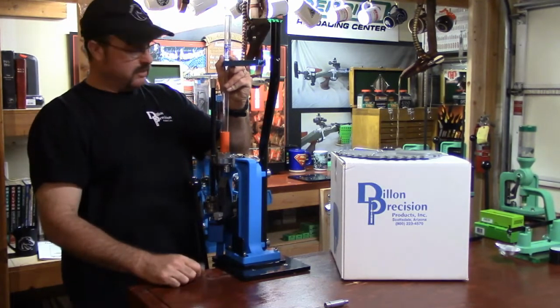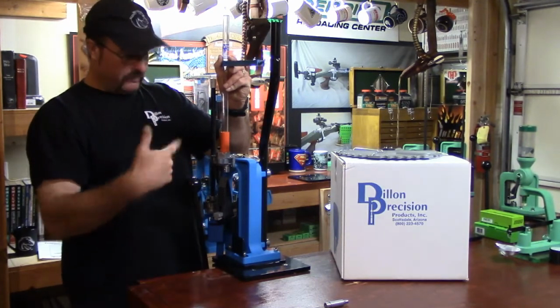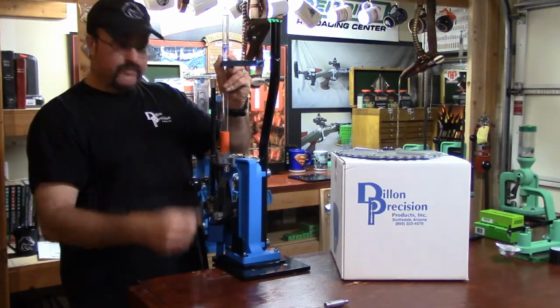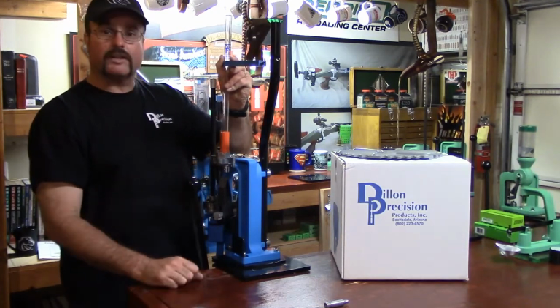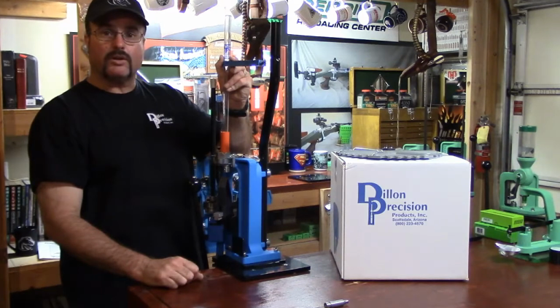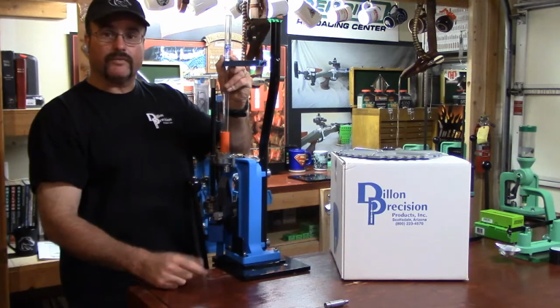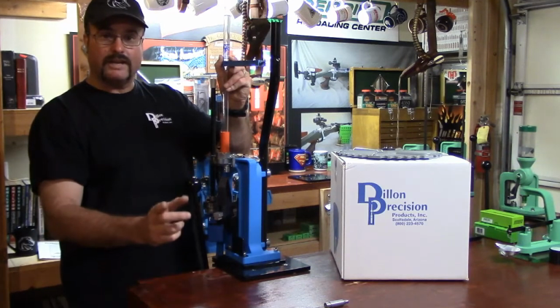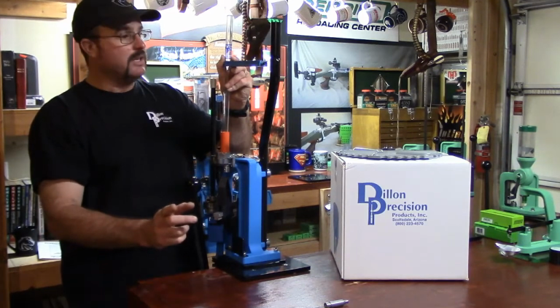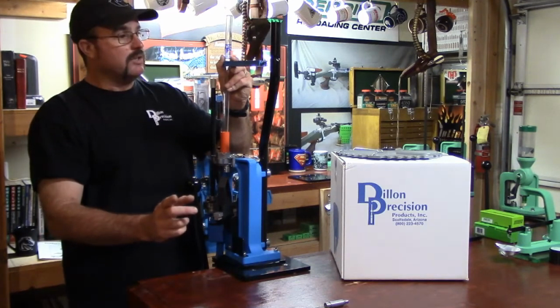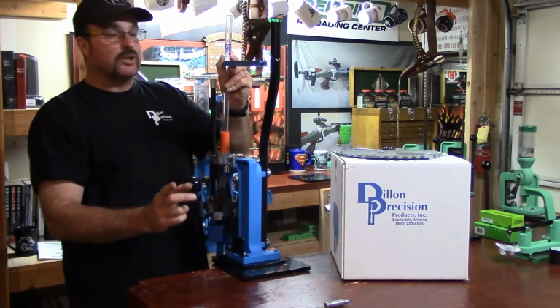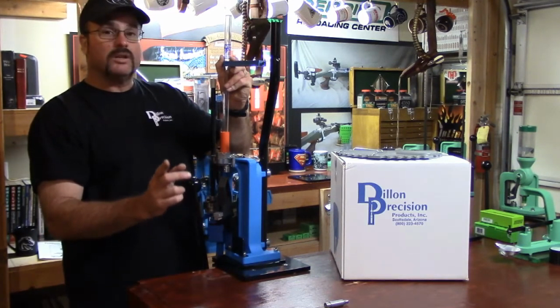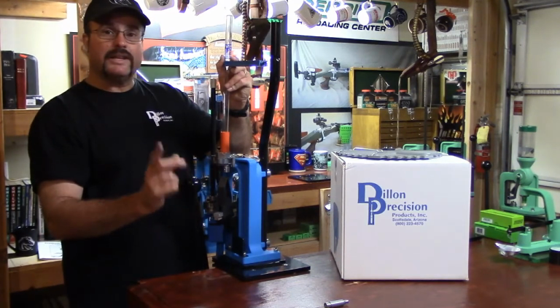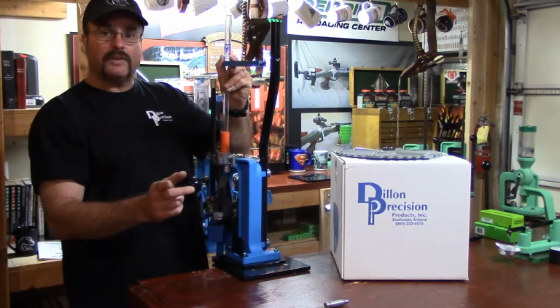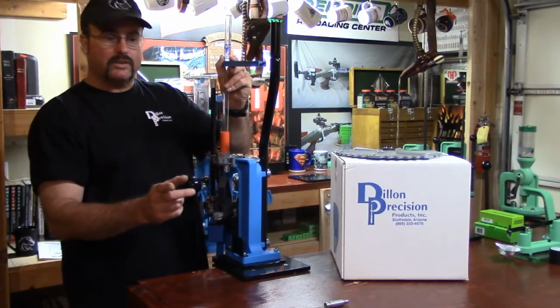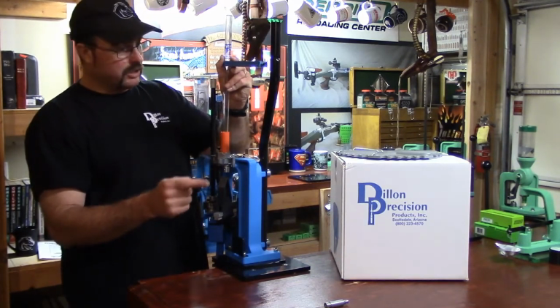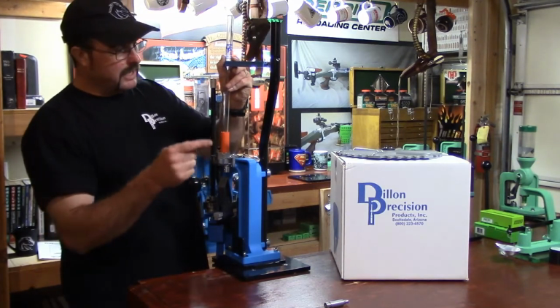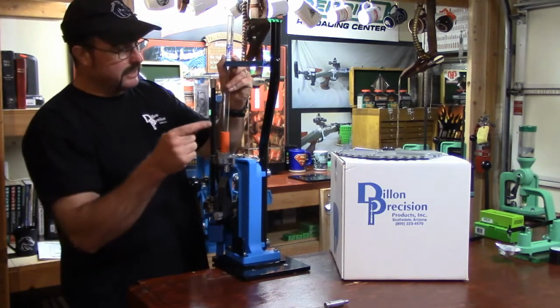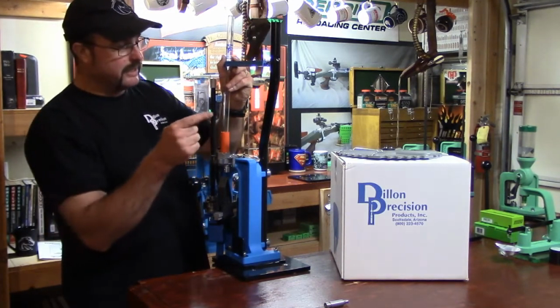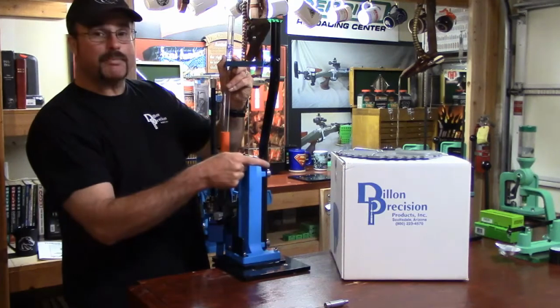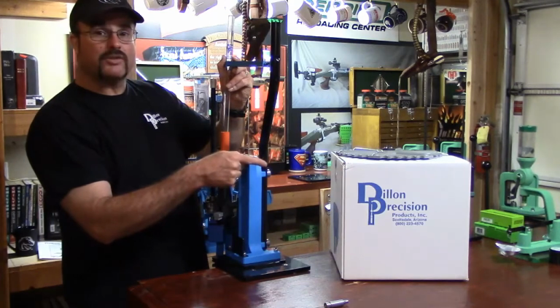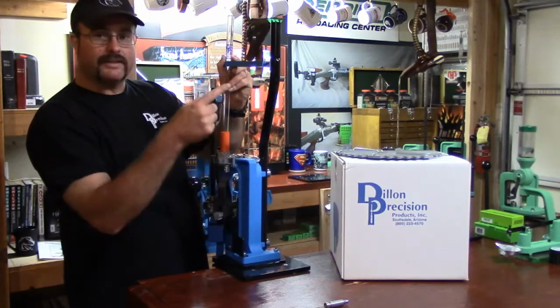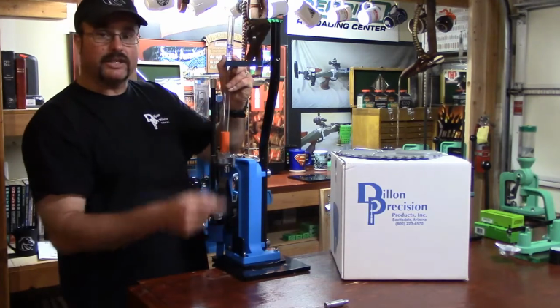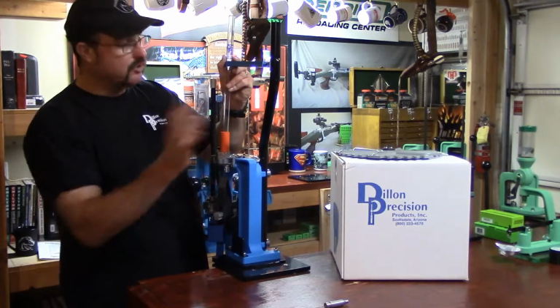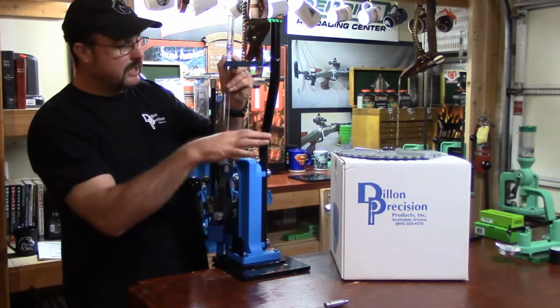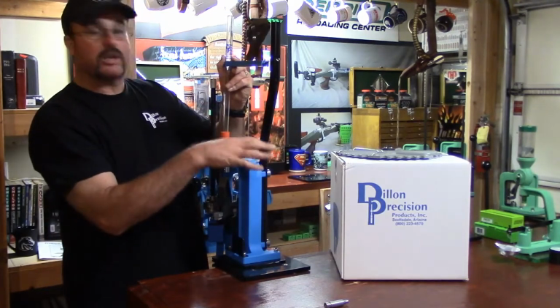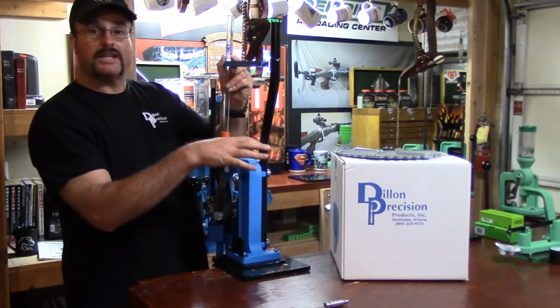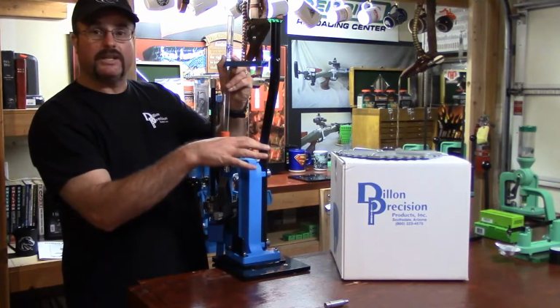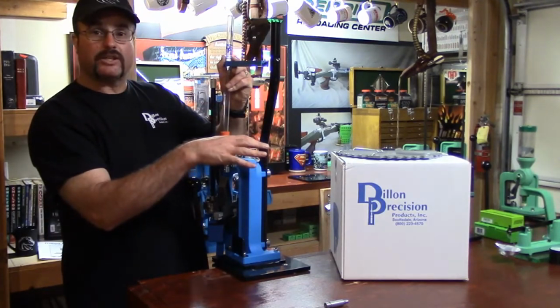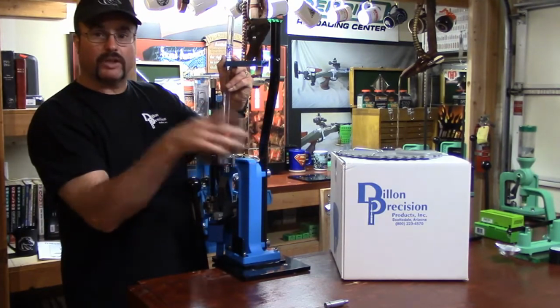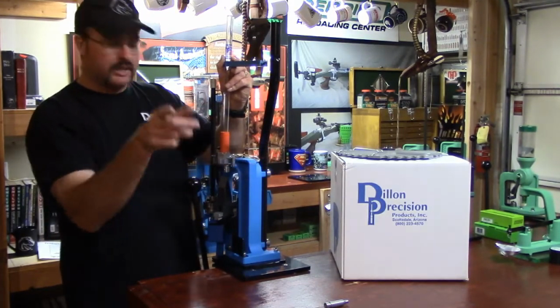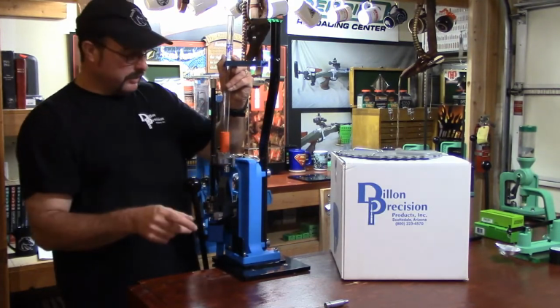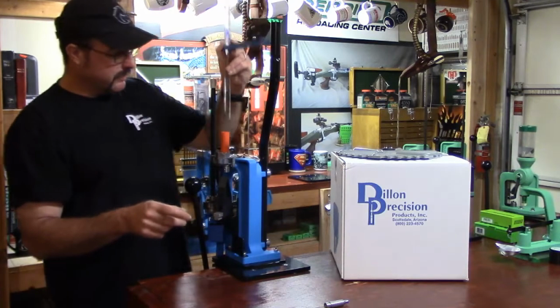Then all you're going to do is stack your cases in order and get to loading. On the next video, let's go ahead and get into that box and see what our case feed system looks like. See you on the next video.